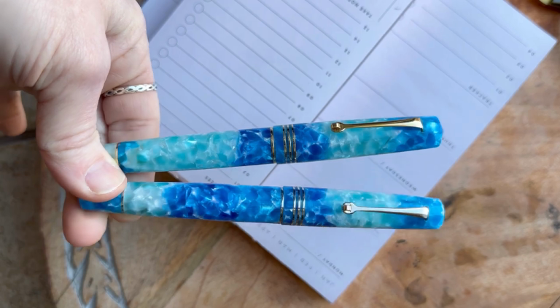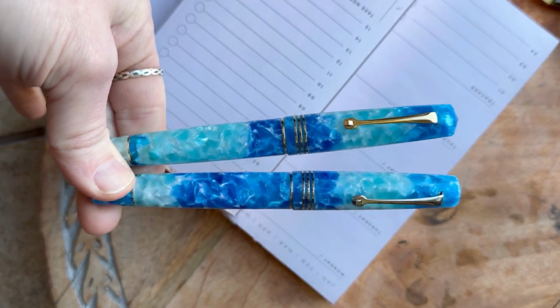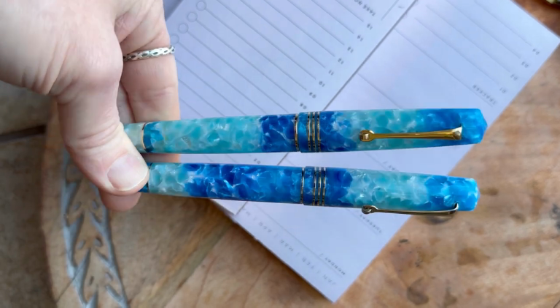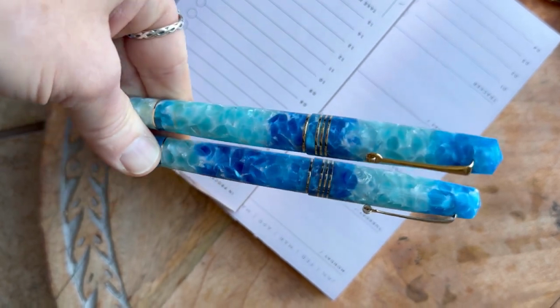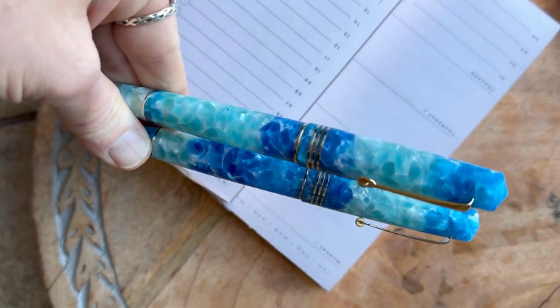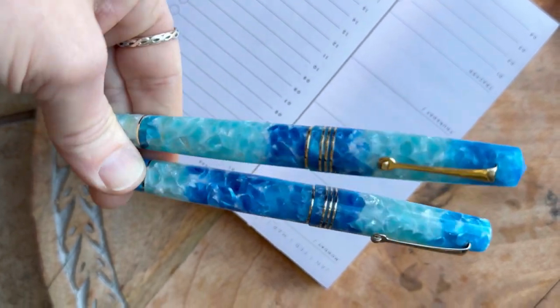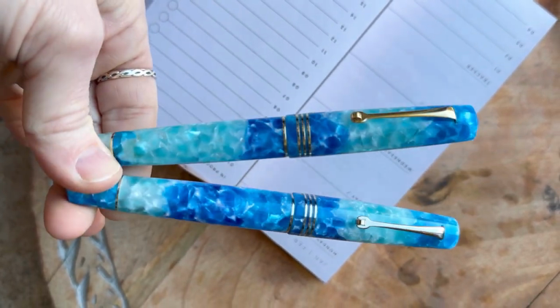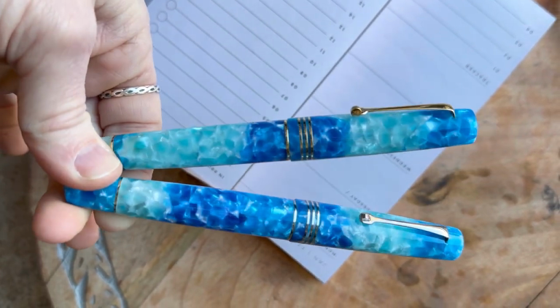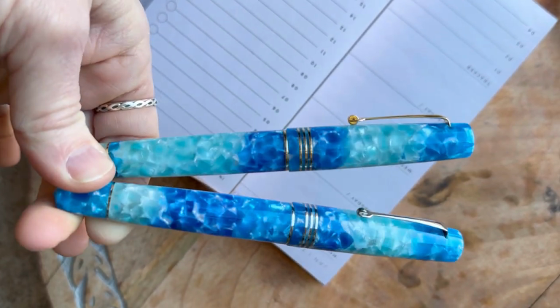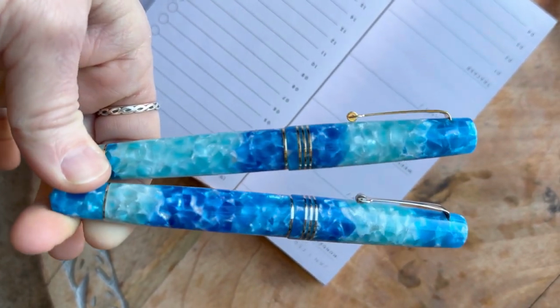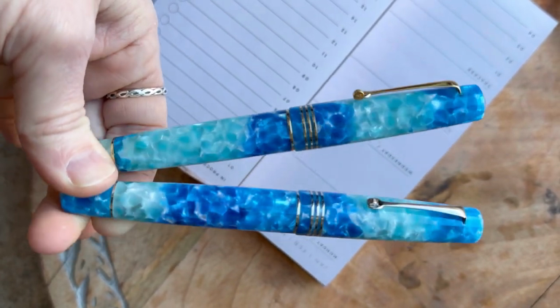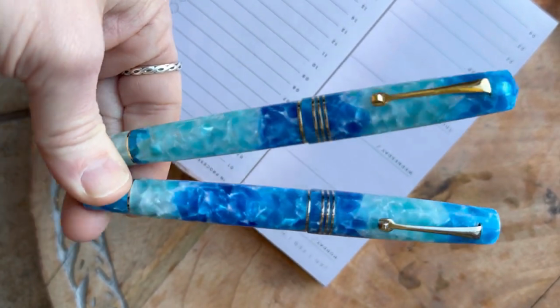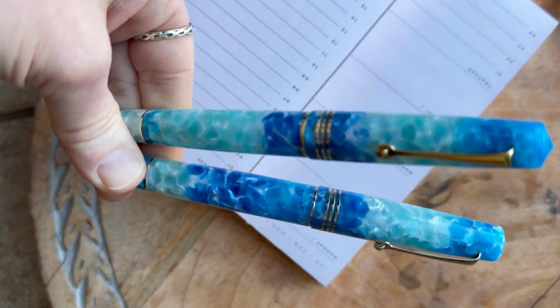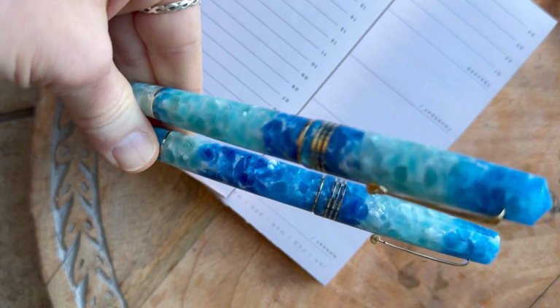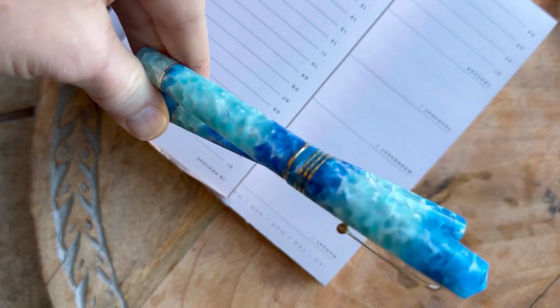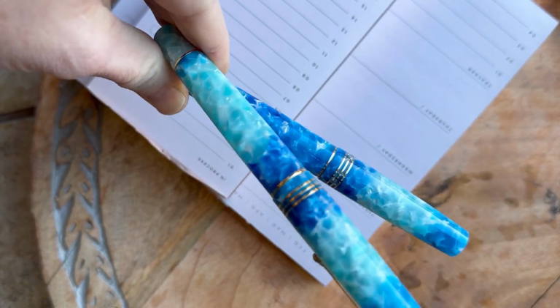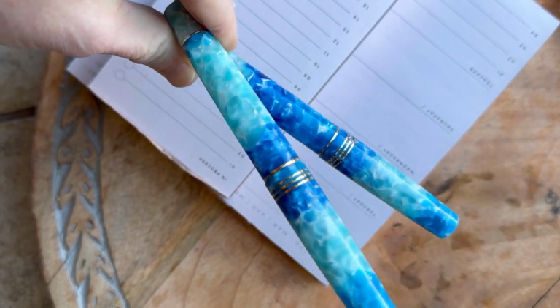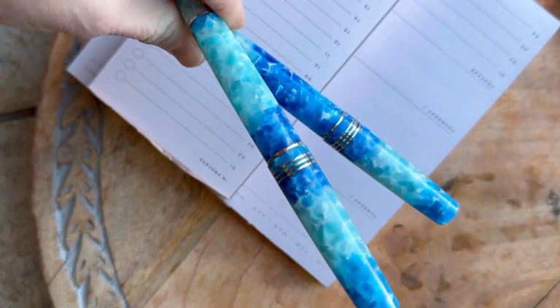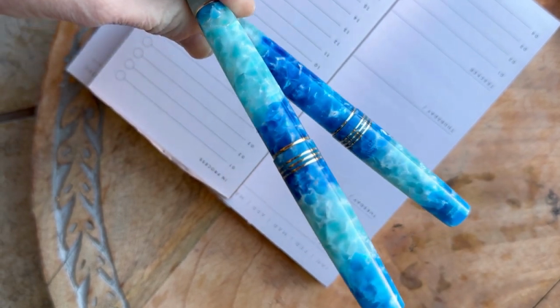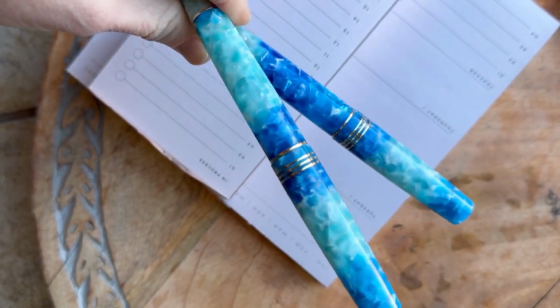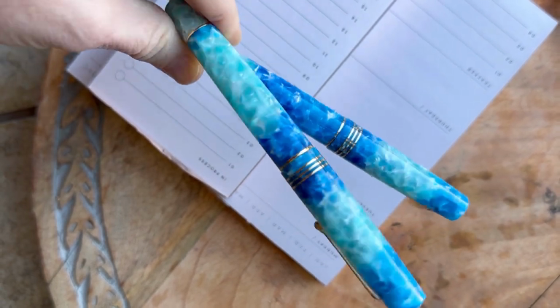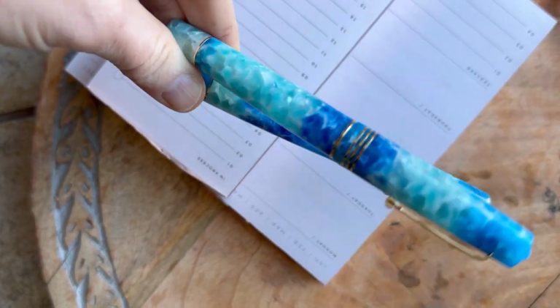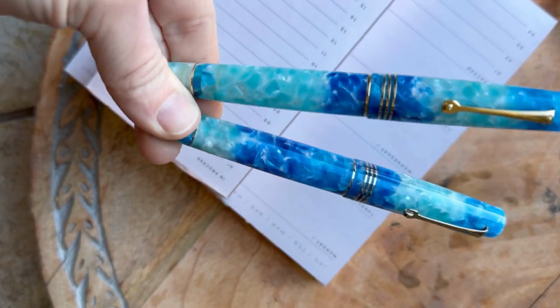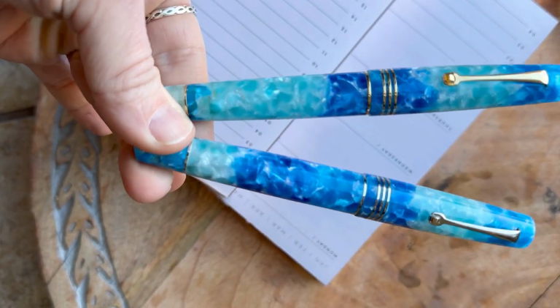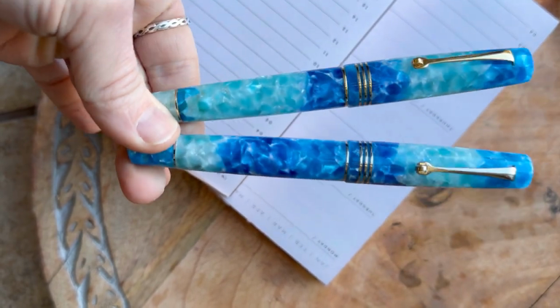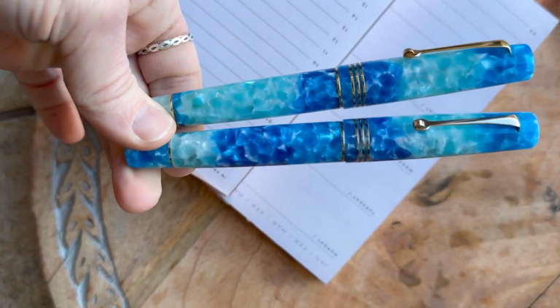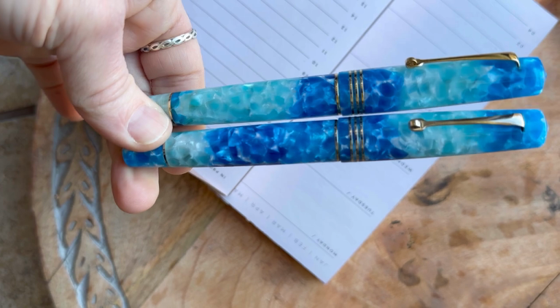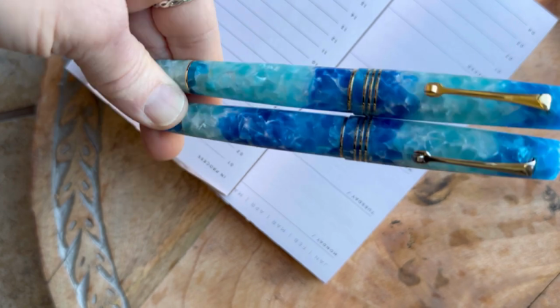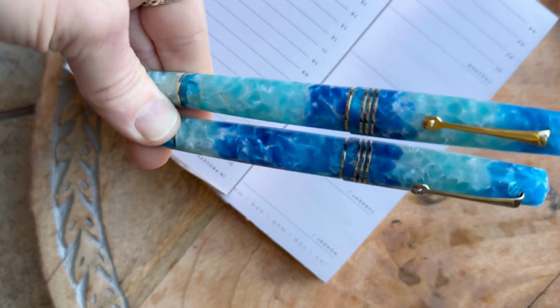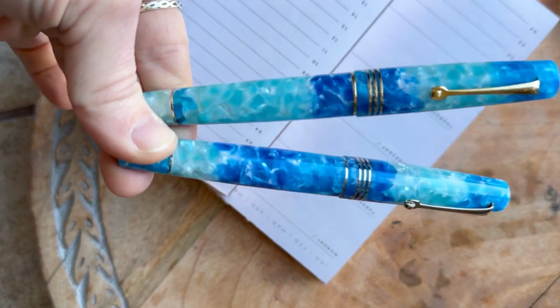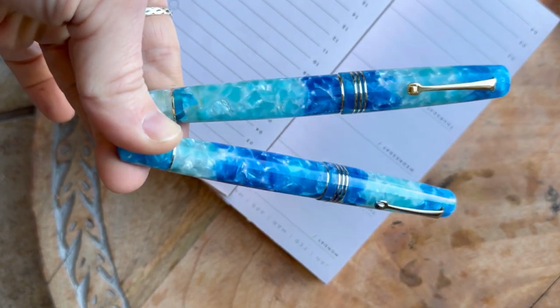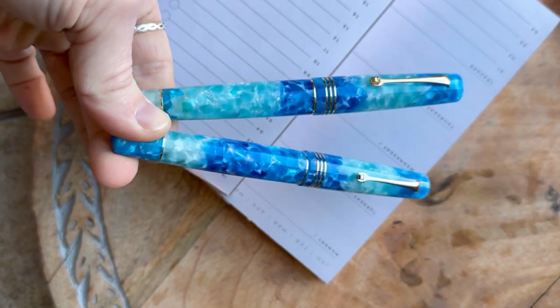I'm so excited about today's fountain pen unboxing that I skipped the top of the box. These are the new Aloha Momento Zero fountain pens that we just received from Leonardo Officina Italiana over in Italy.